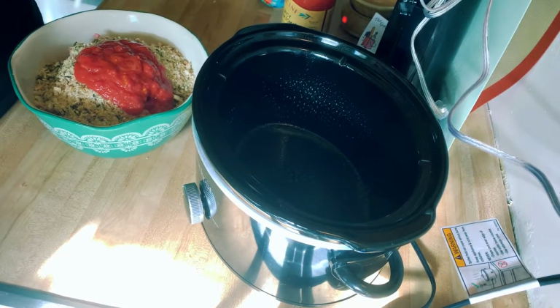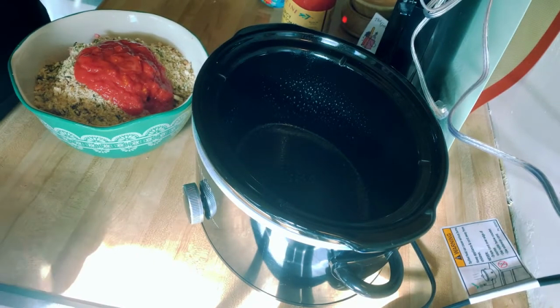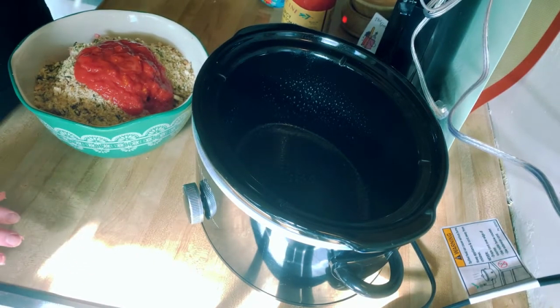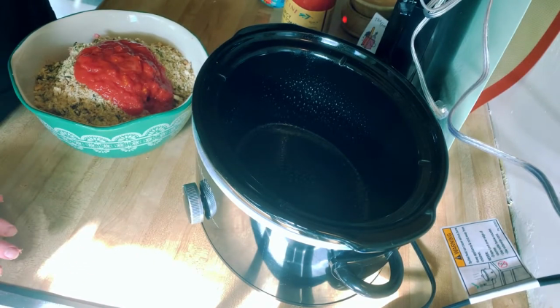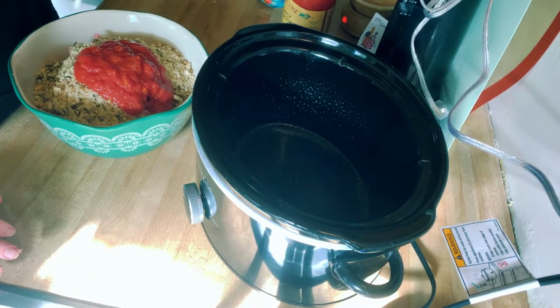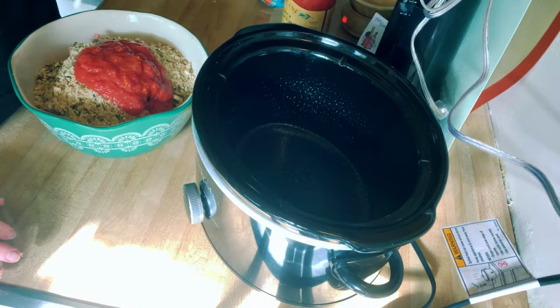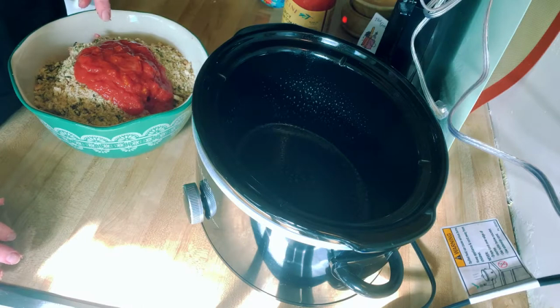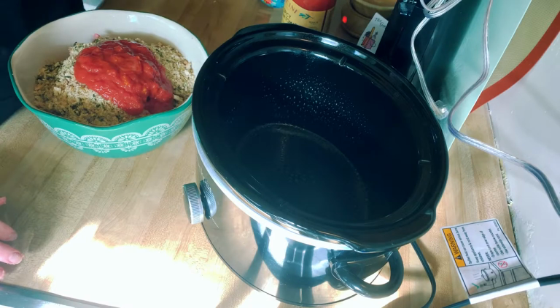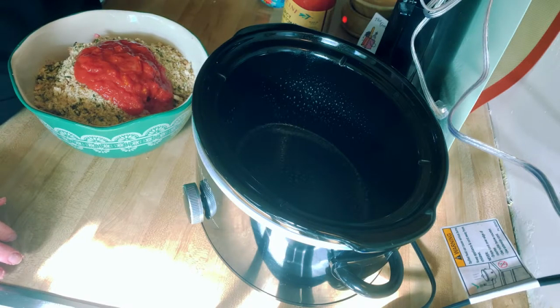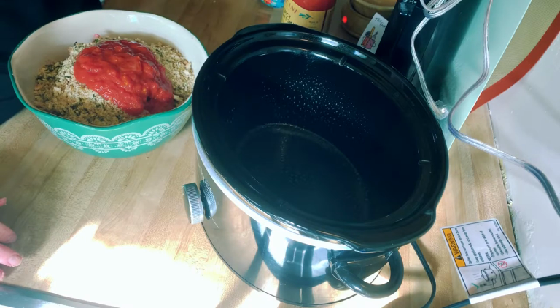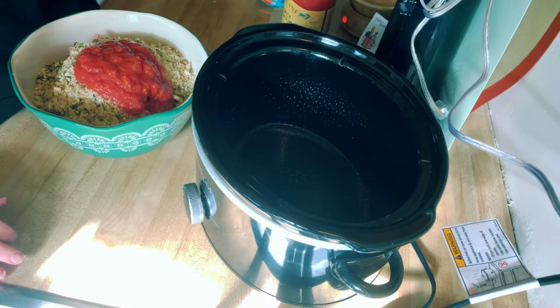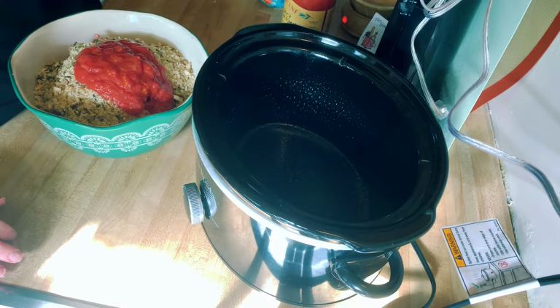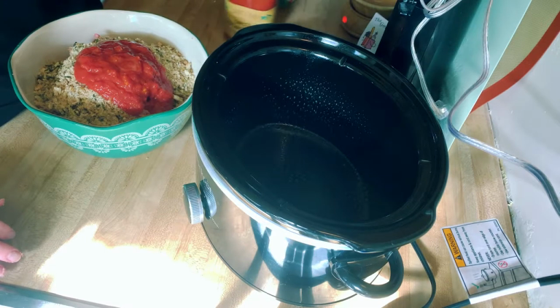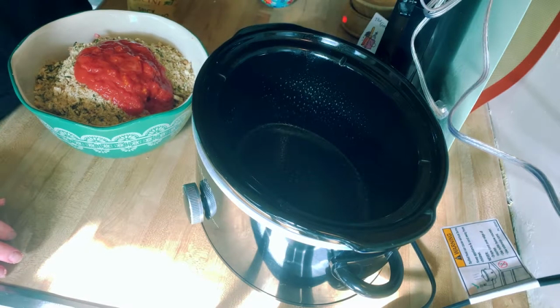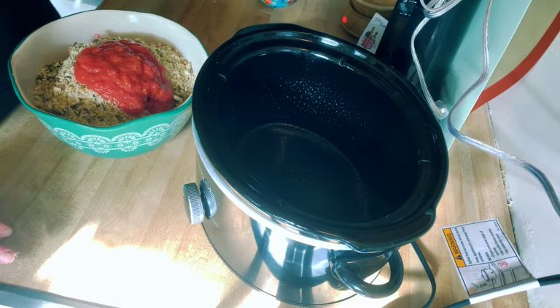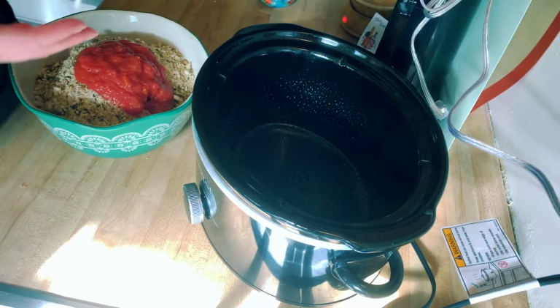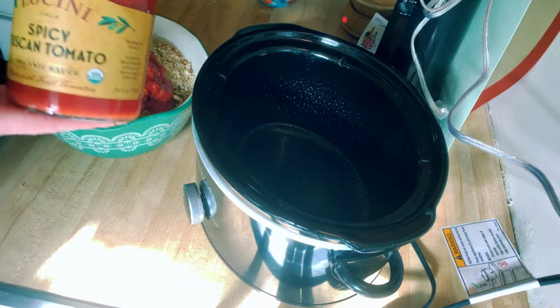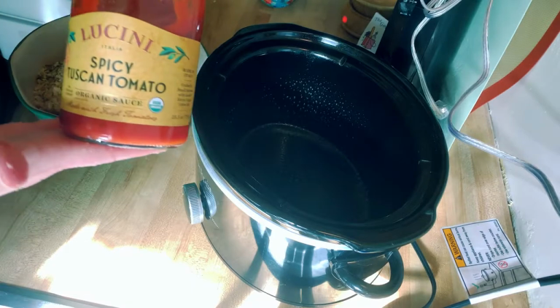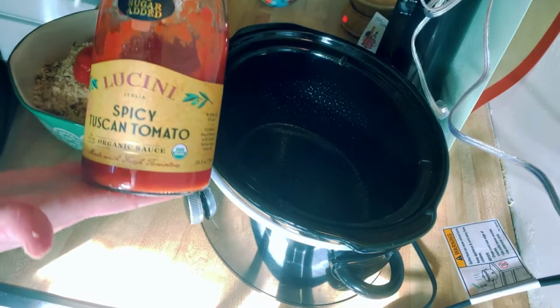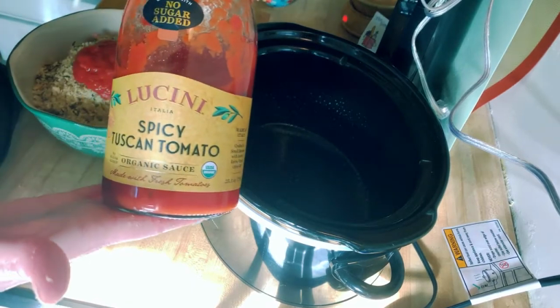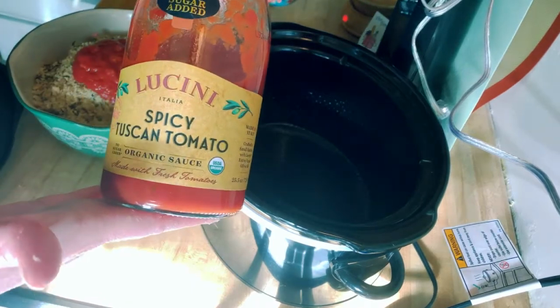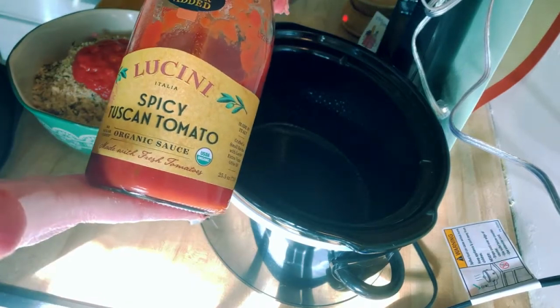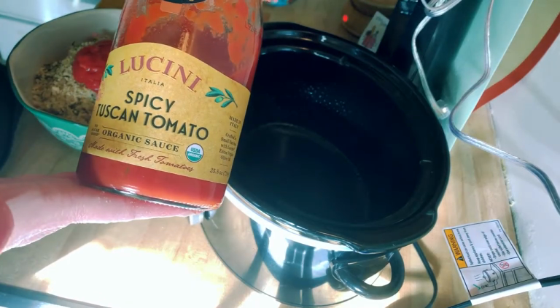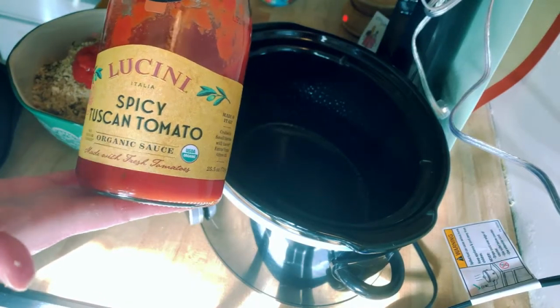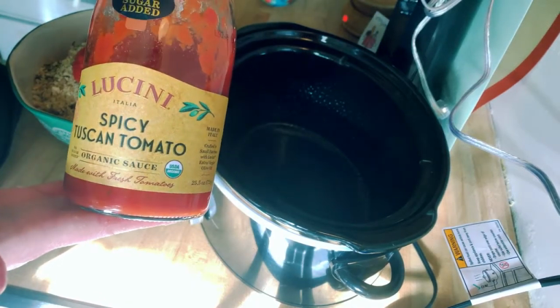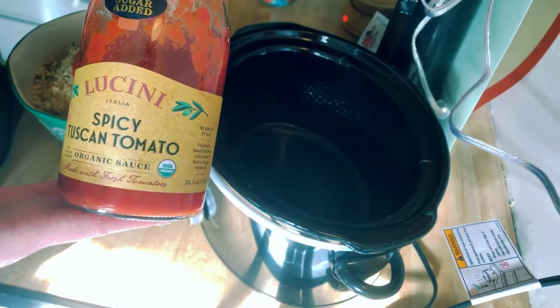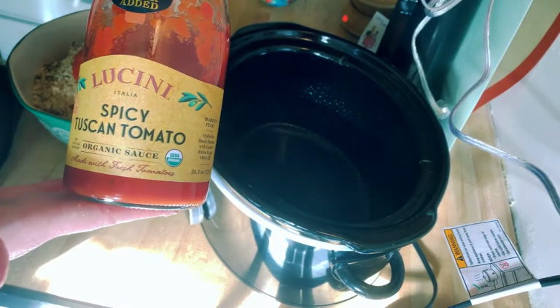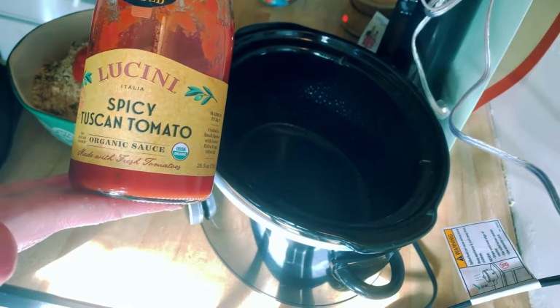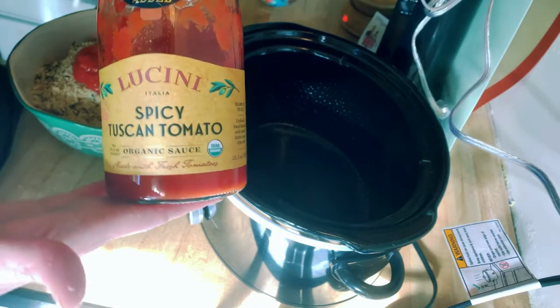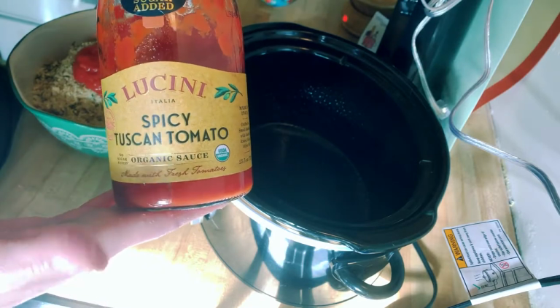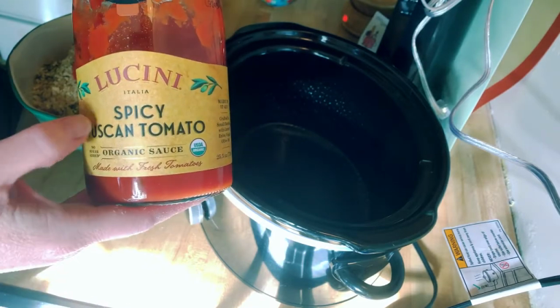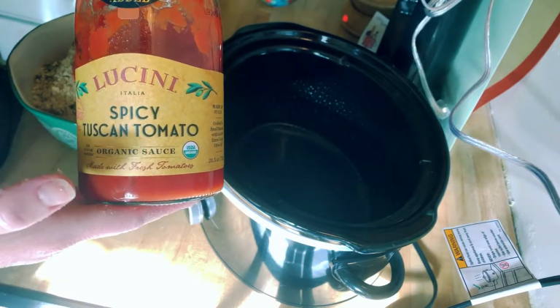You're also going to need cheese for the top, and about three tablespoons extra of whatever sauce you're using. This sauce I'm using is very, very good and it's no sugar added, so if you are keto or low carb, this is perfect.